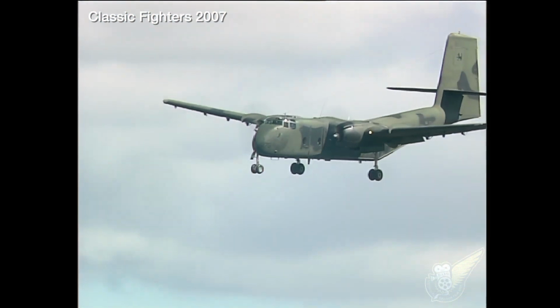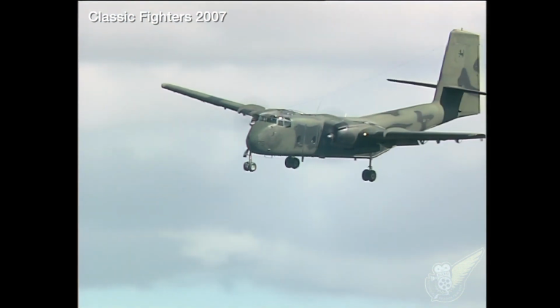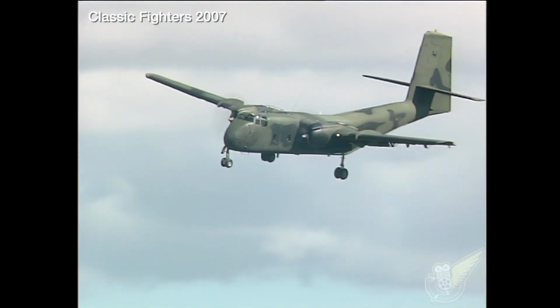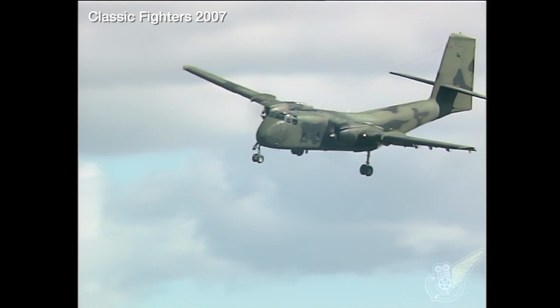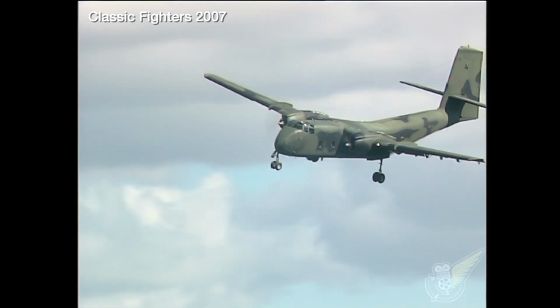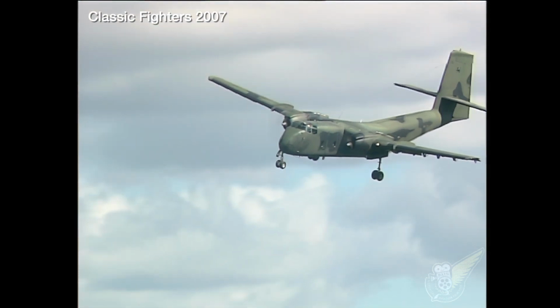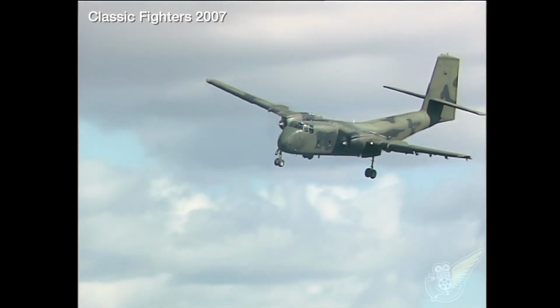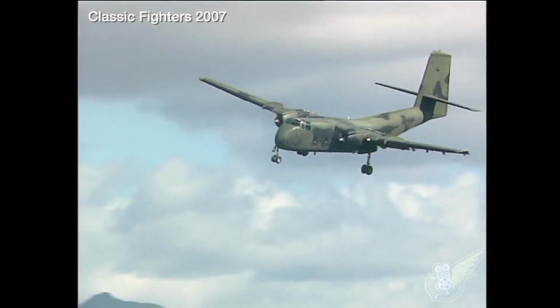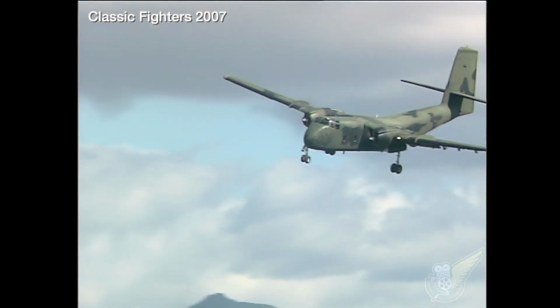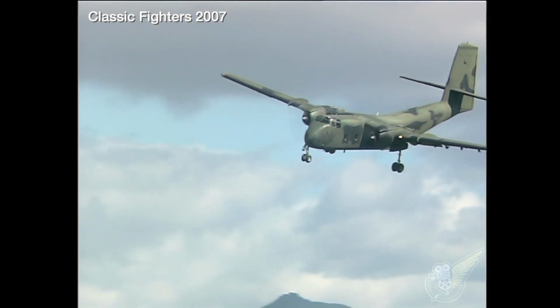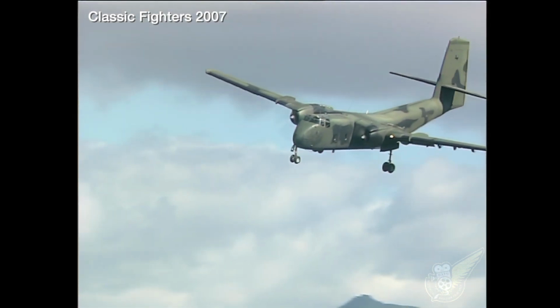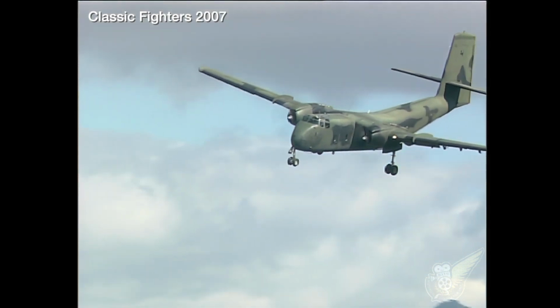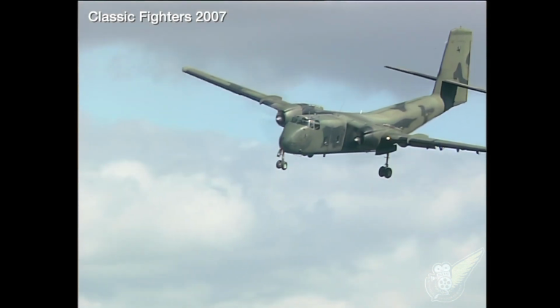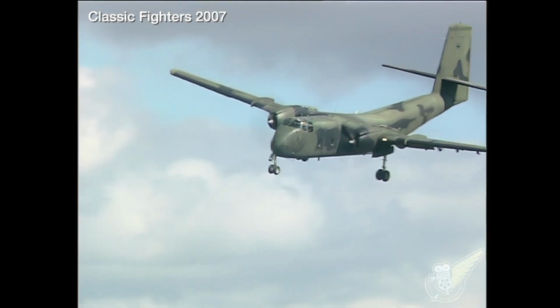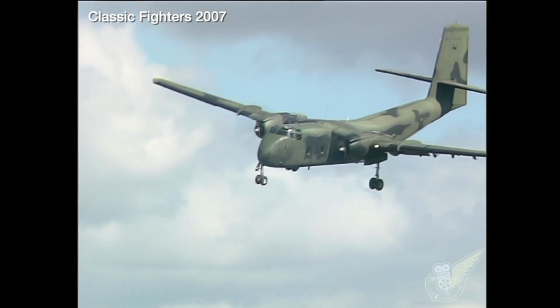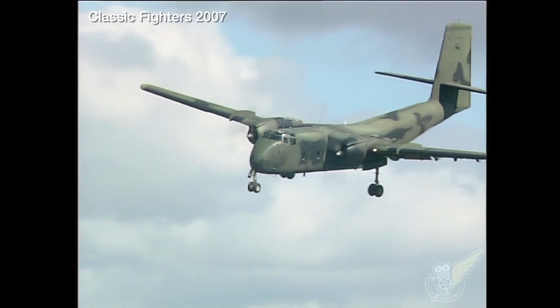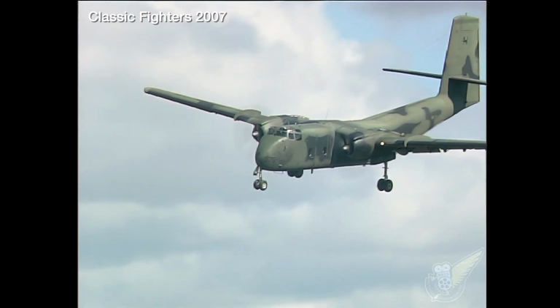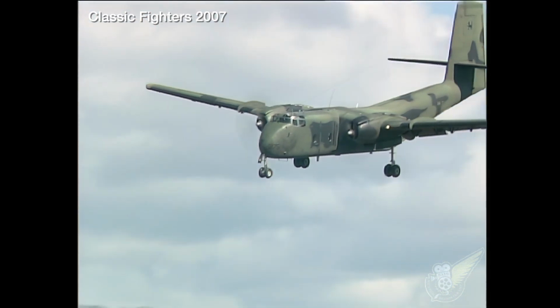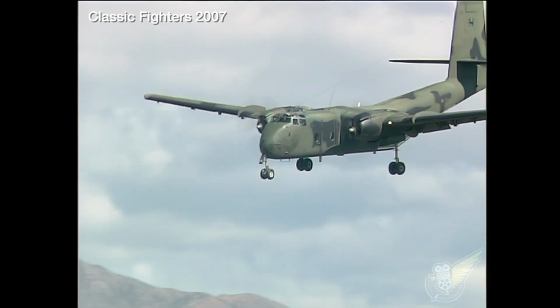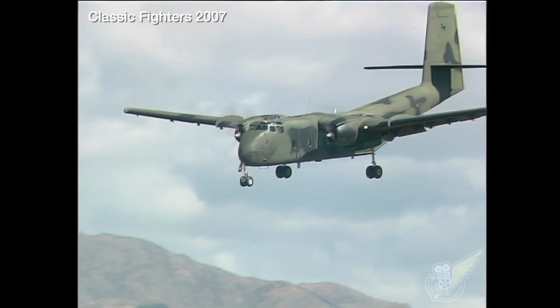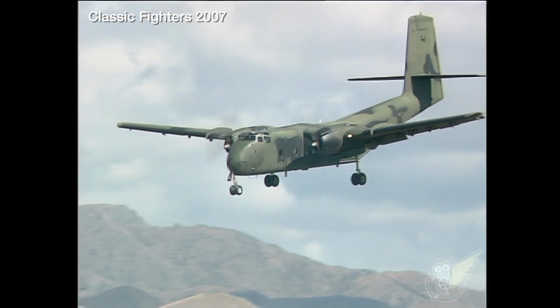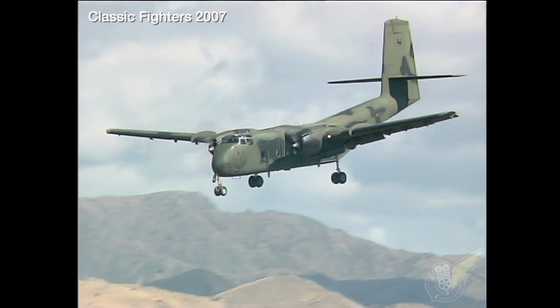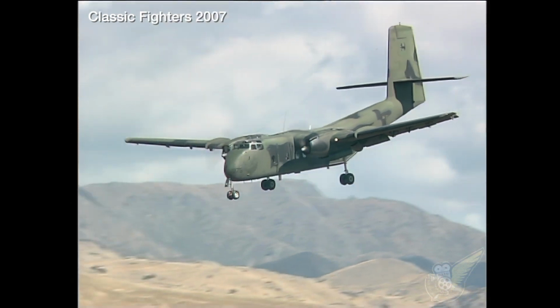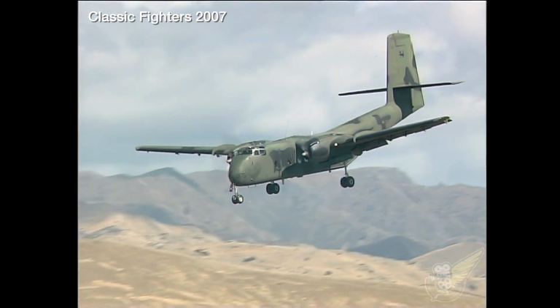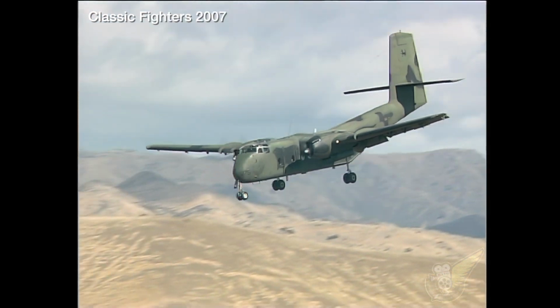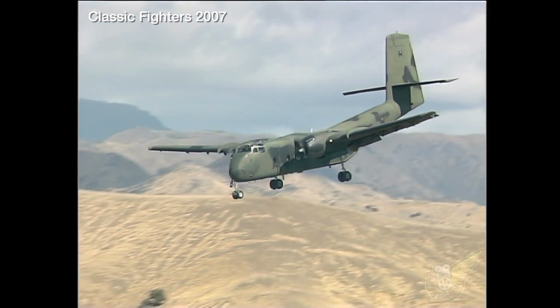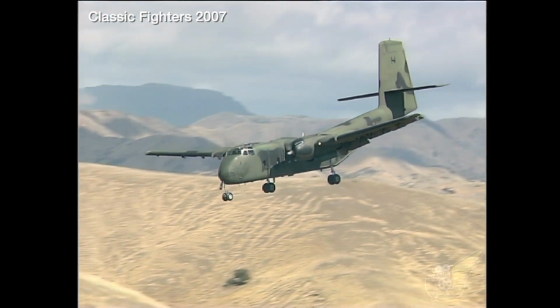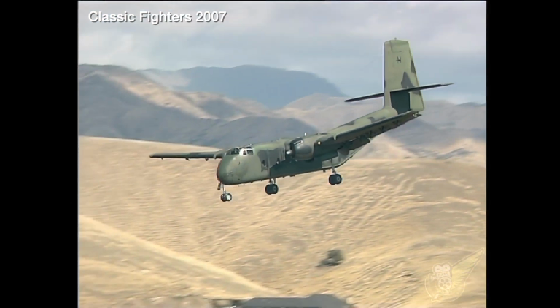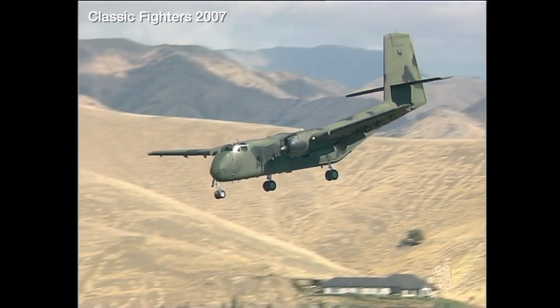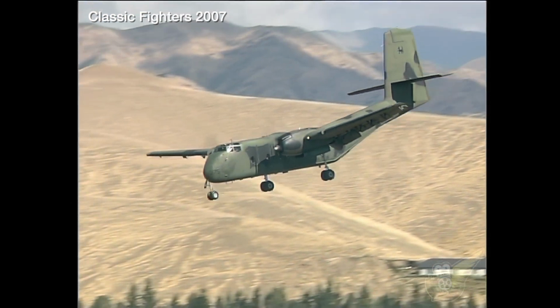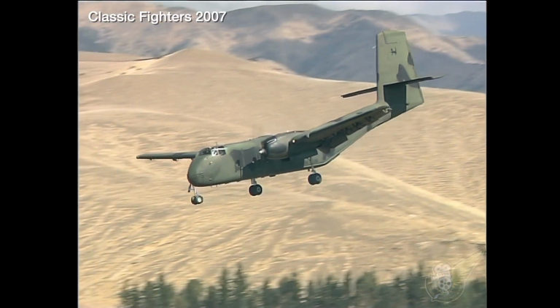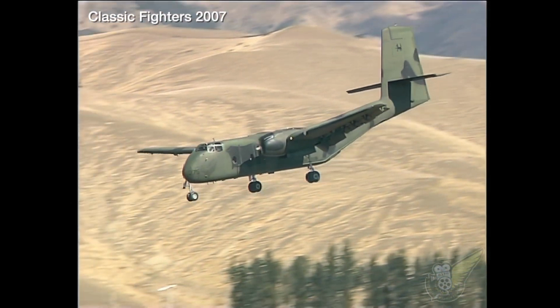The Brazilian Air Force is another still operating Caribous, but they are in the process of being replaced with more modern, Spanish-built turboprop Casa 295s.